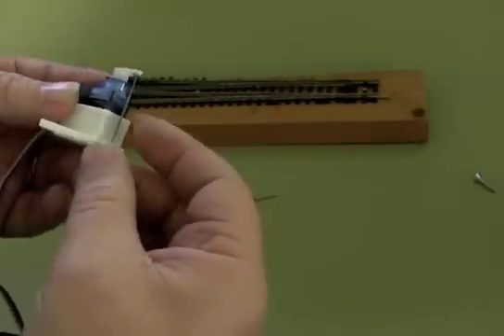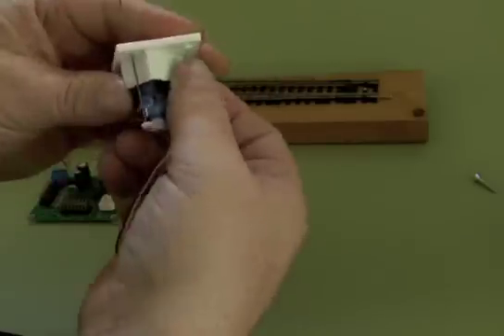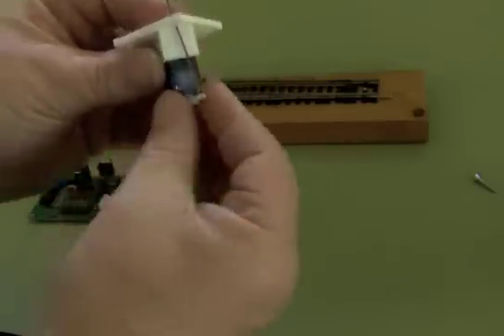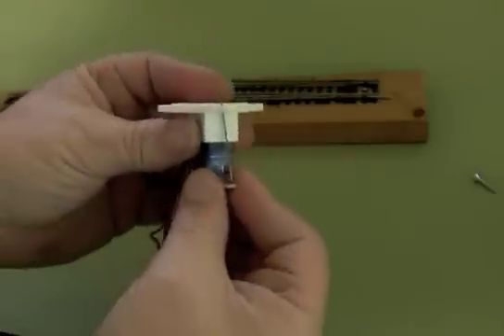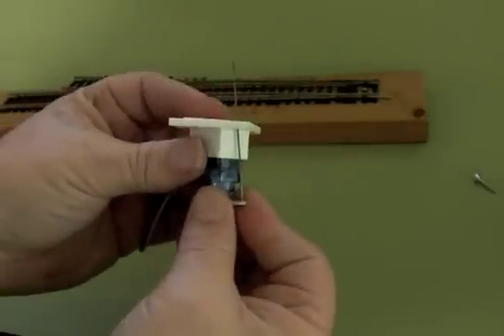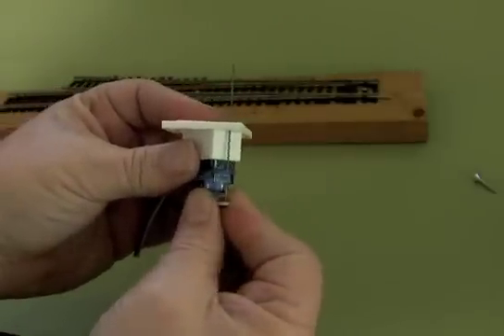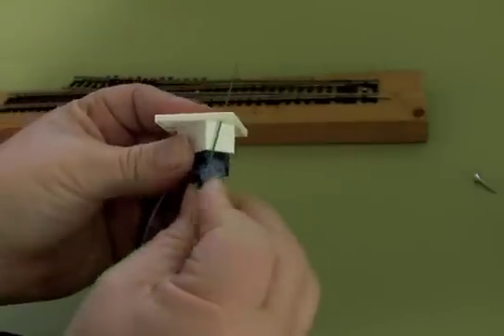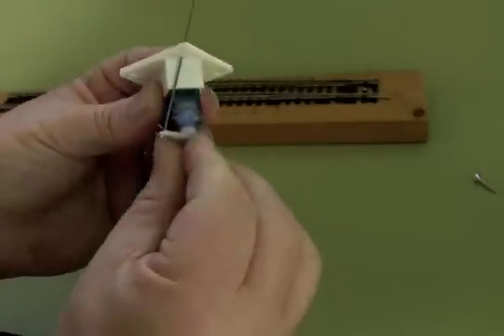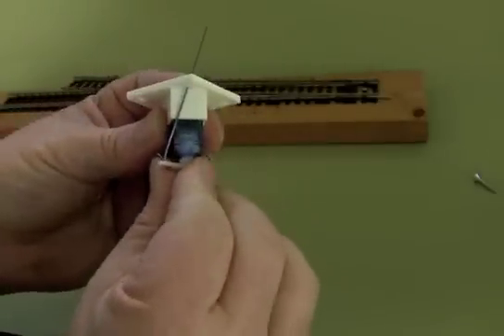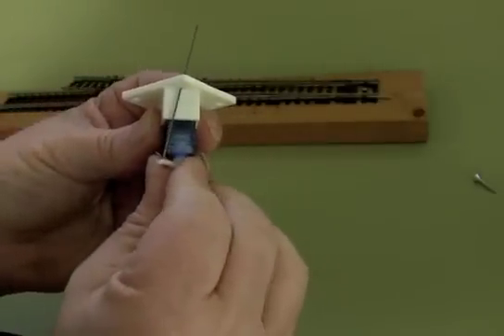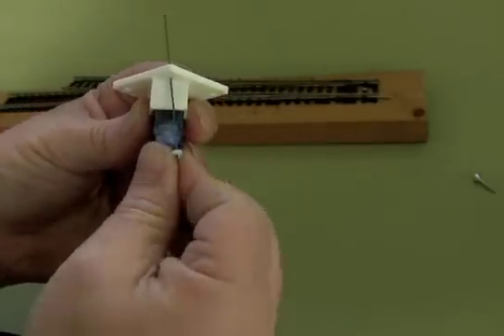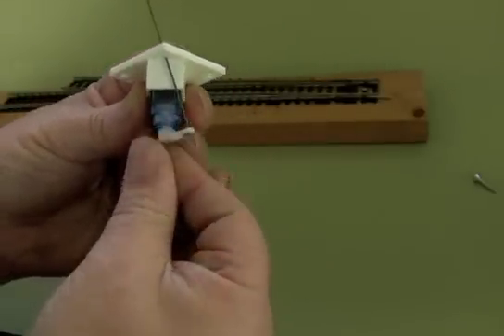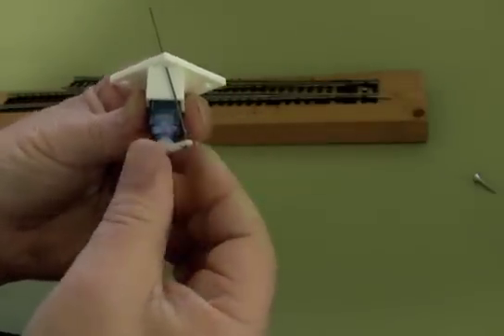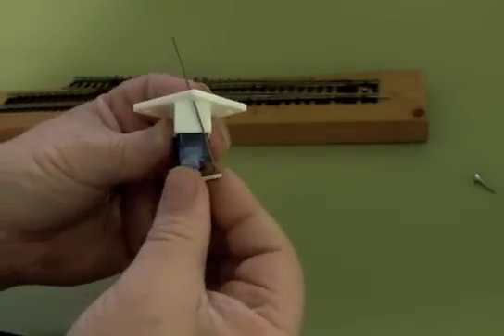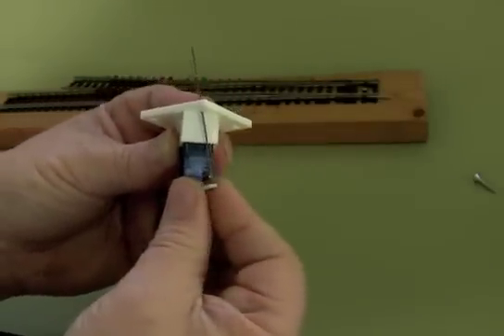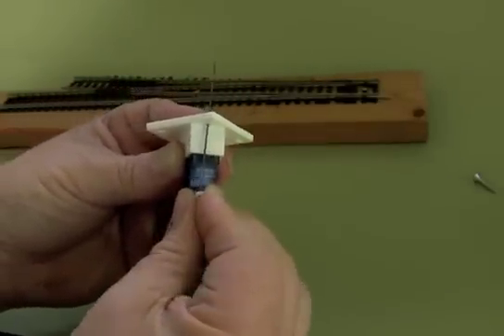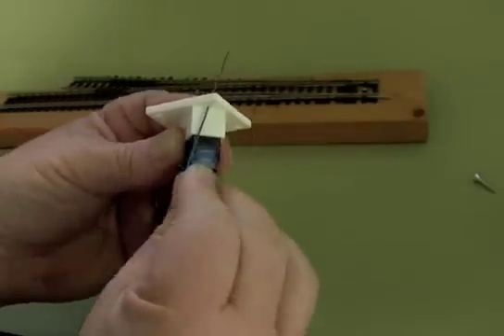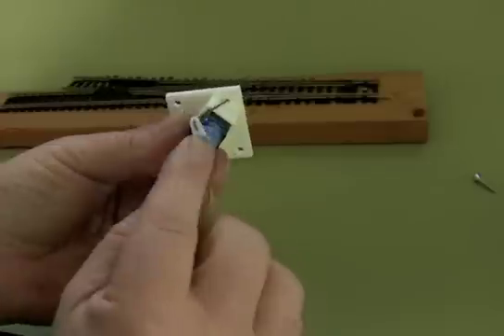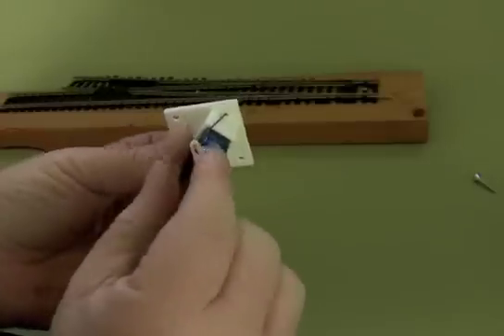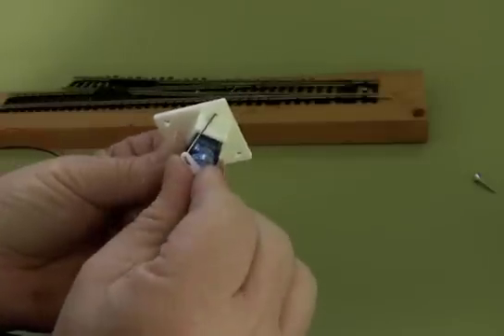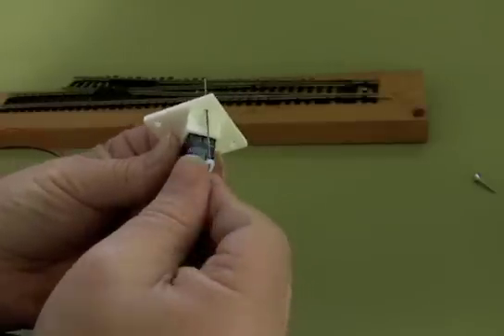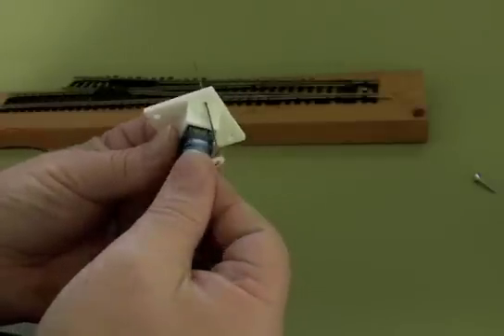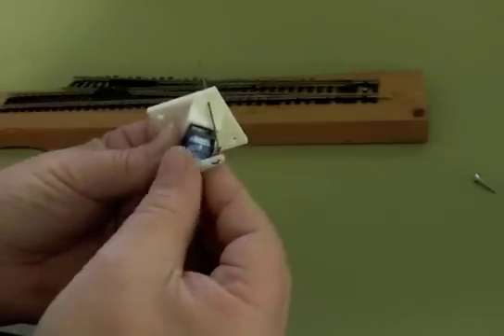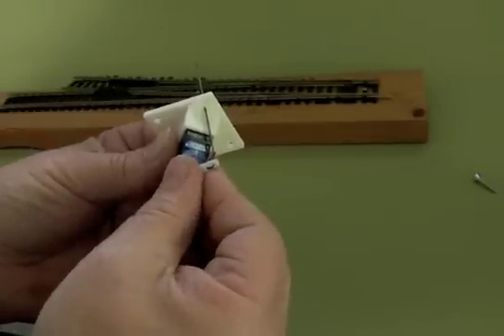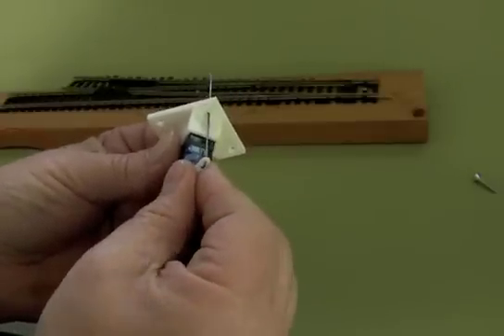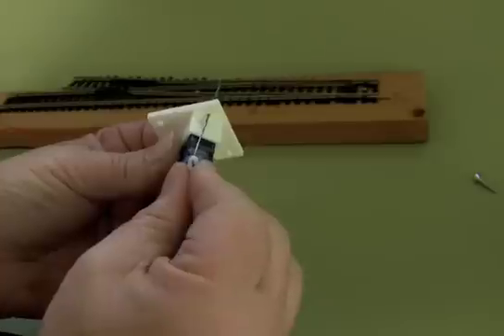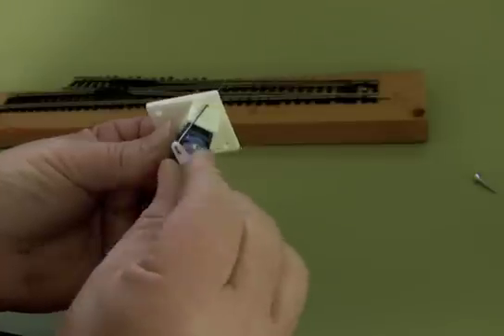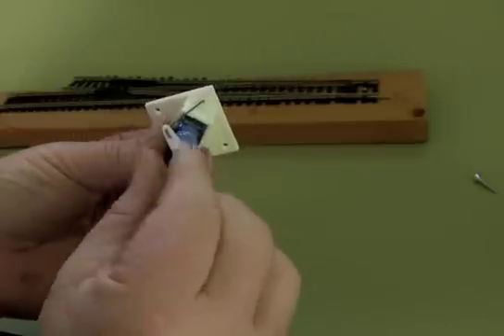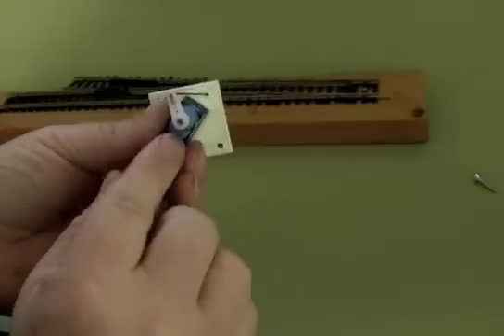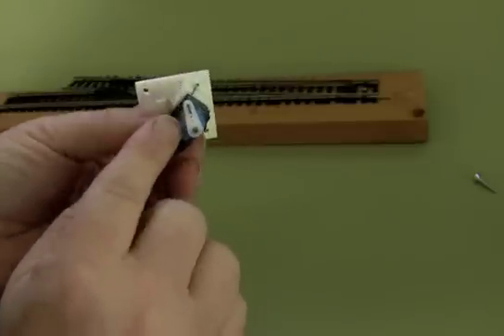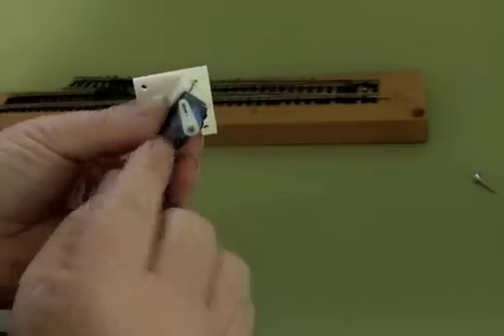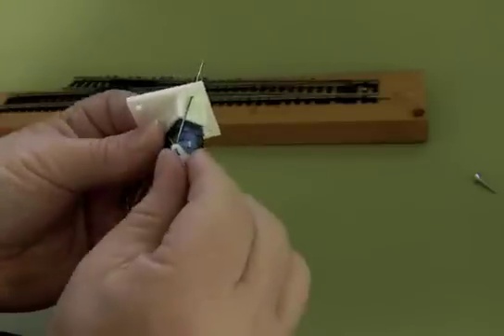So this is our servo here. I'm moving the servo horn back and forth to demonstrate this. I don't really recommend doing what I'm doing here, because if you're not careful and you put too much pressure on, you can actually strip these nylon gears.